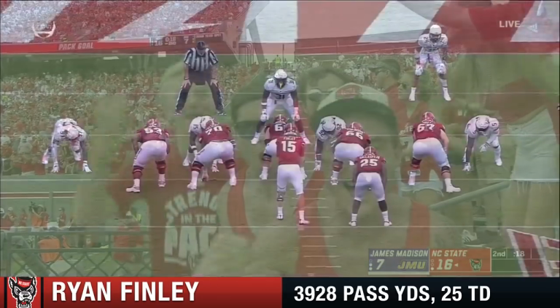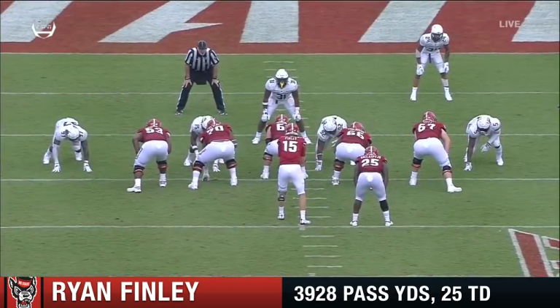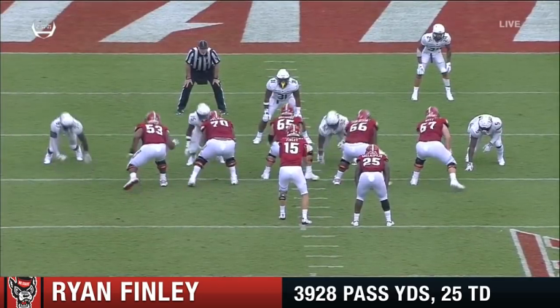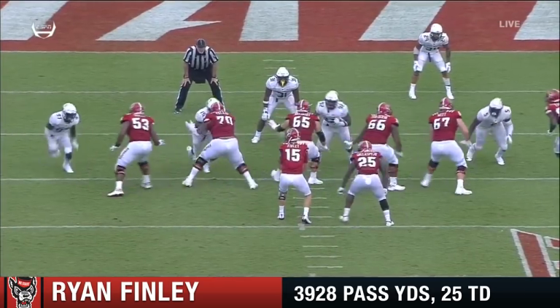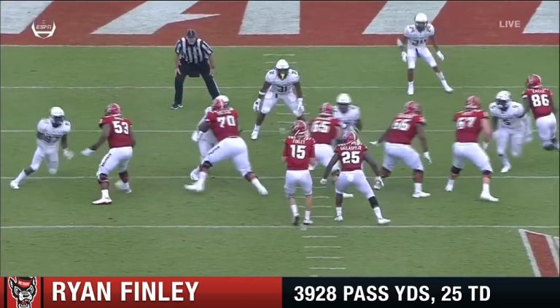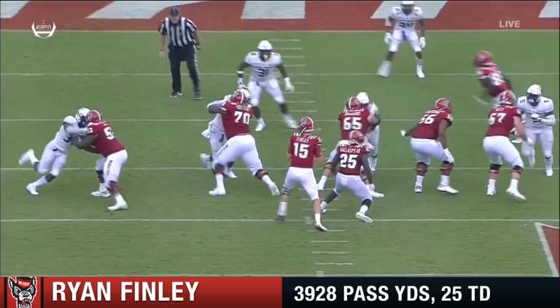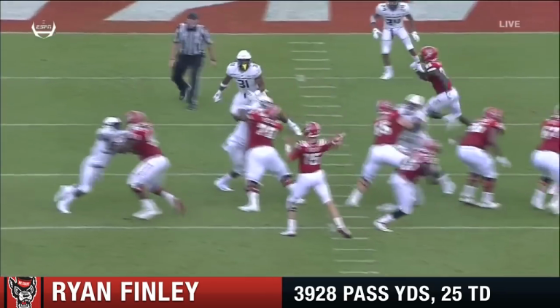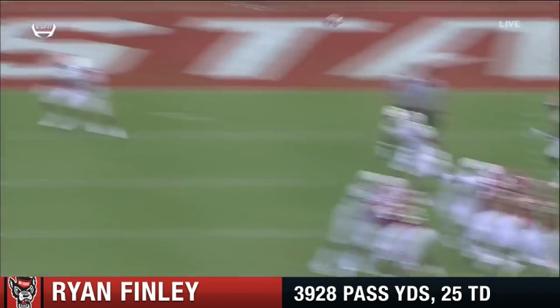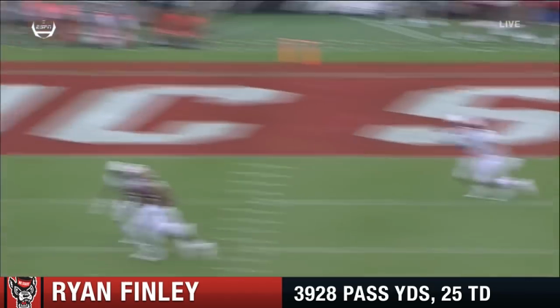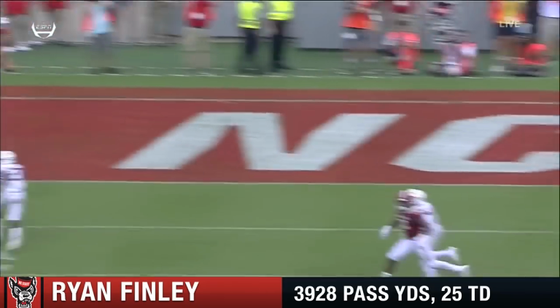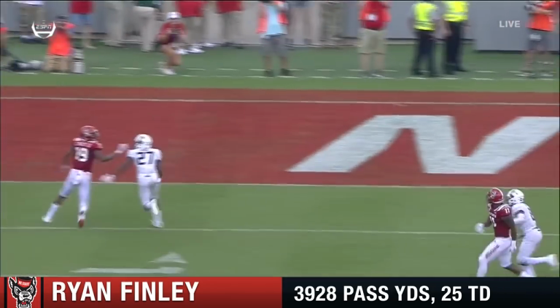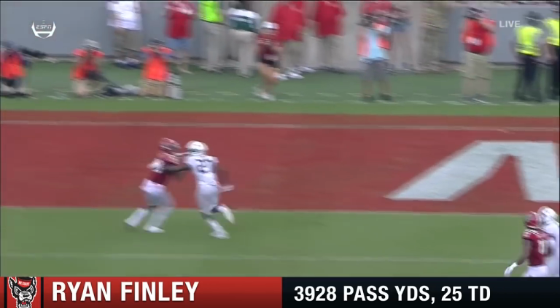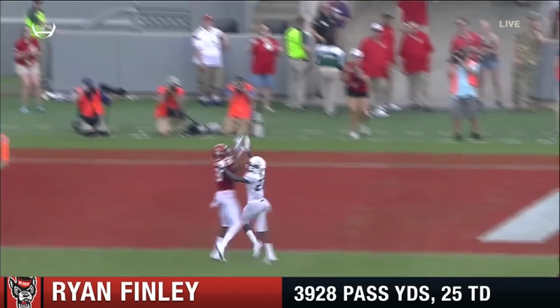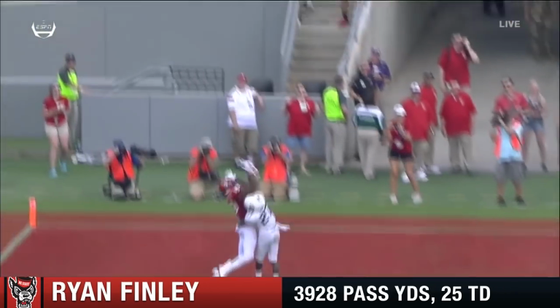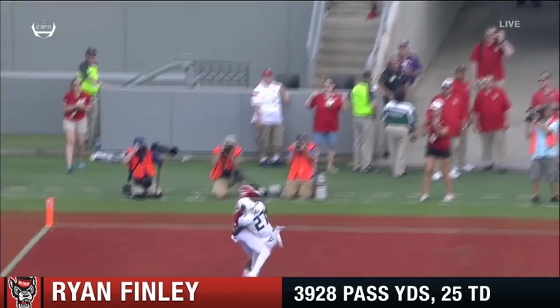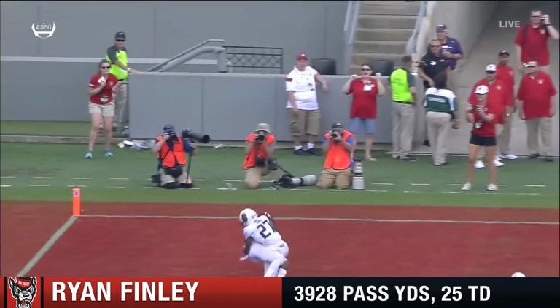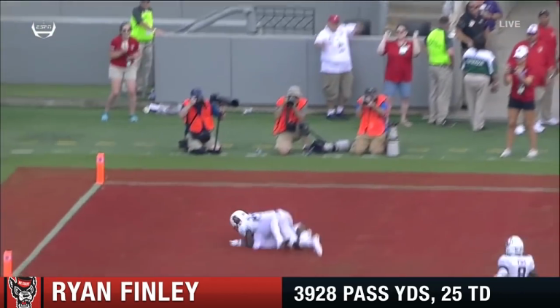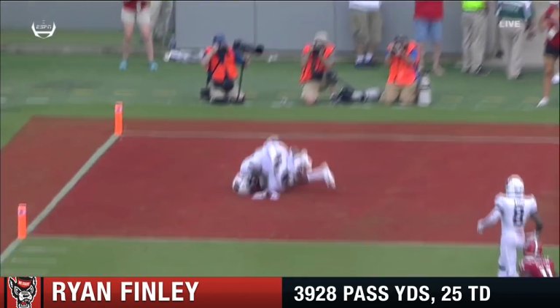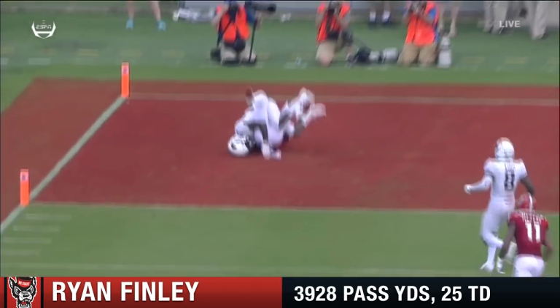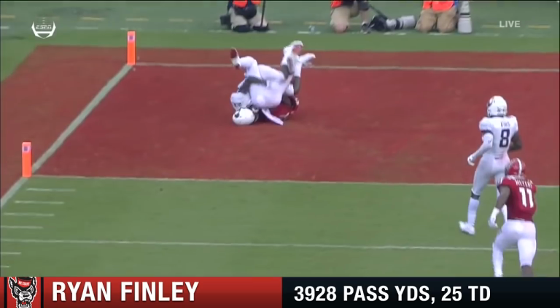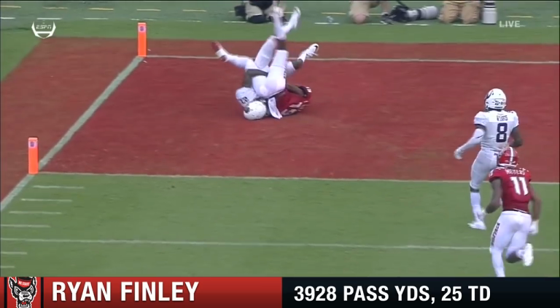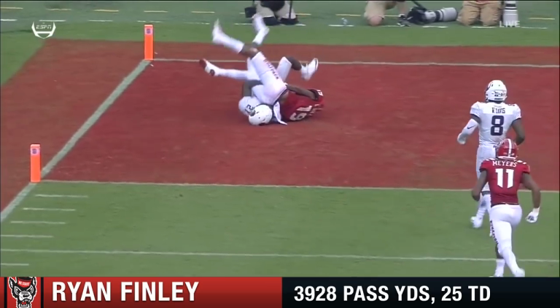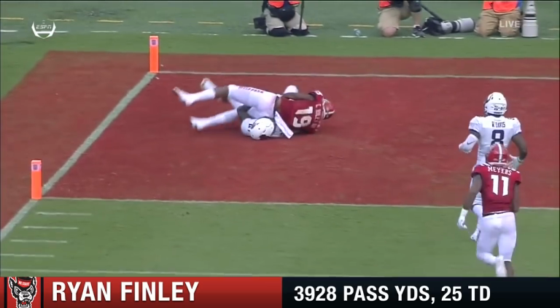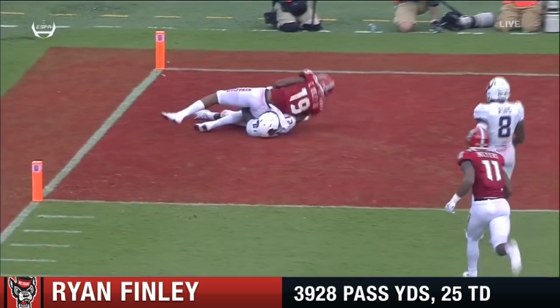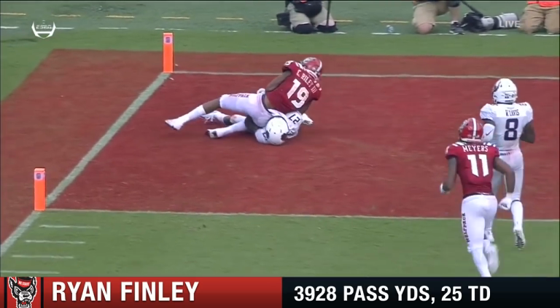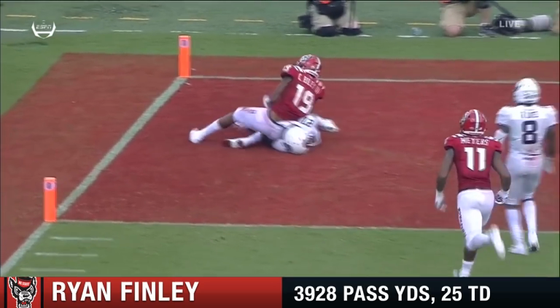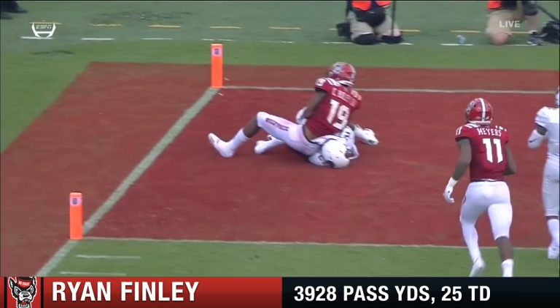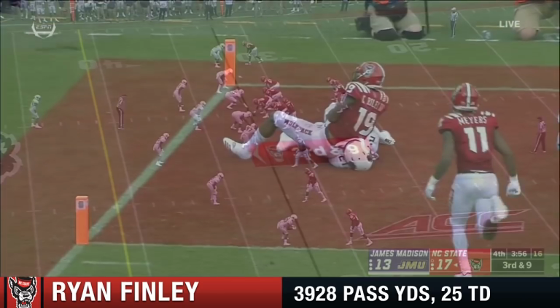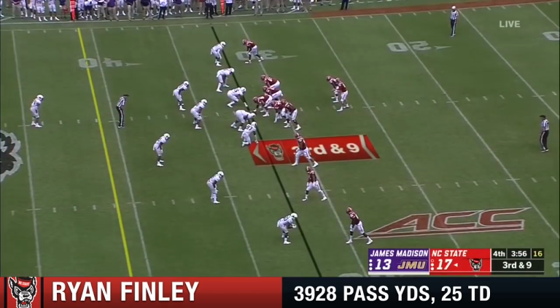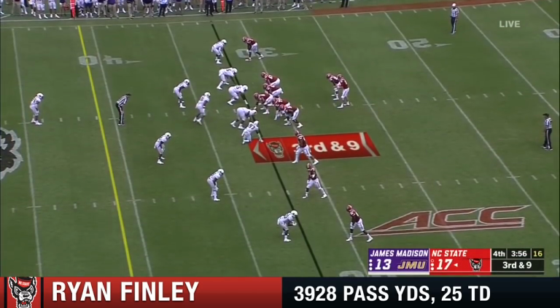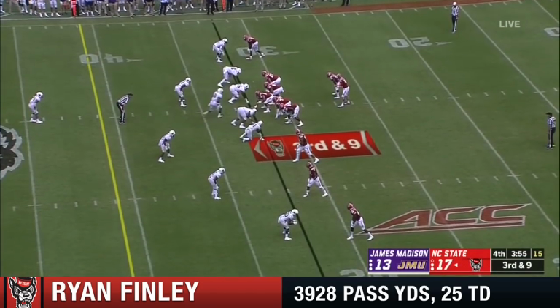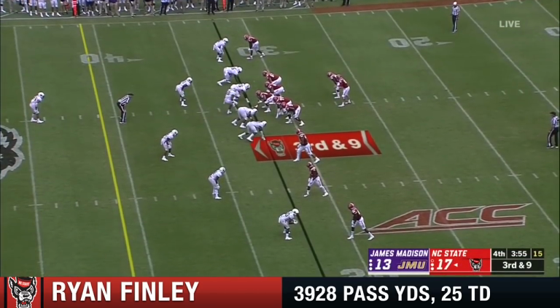15 seconds remaining in the half, NC State's going to receive the second half kickoff as well. Again, I love the matchup — you've got C.J. Reilly, 6'4", he's about 4 or 5 inches taller. At least, third and long.